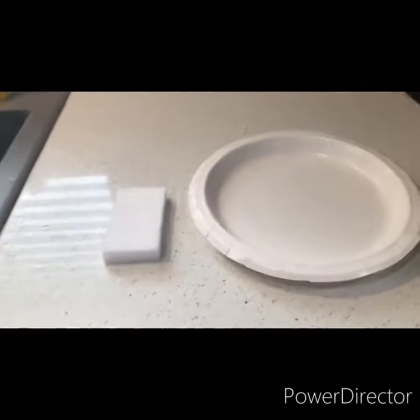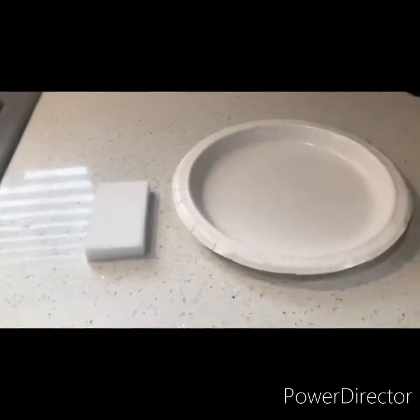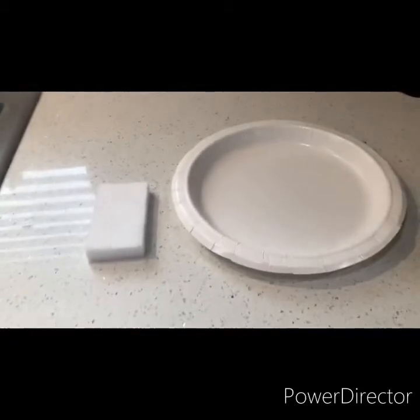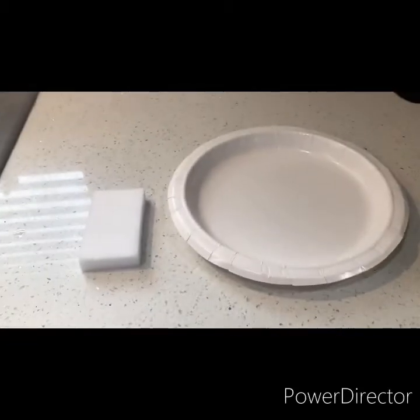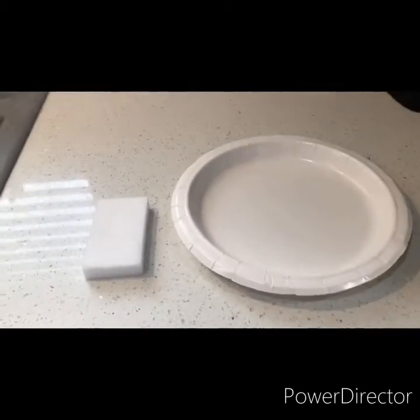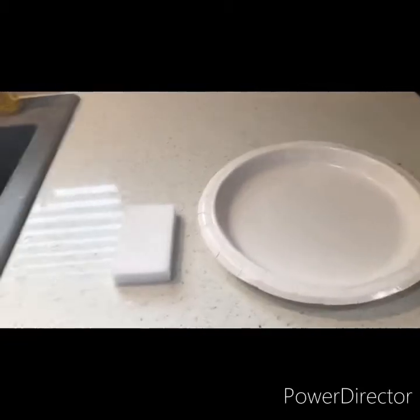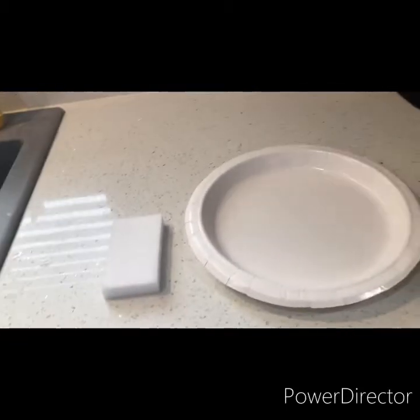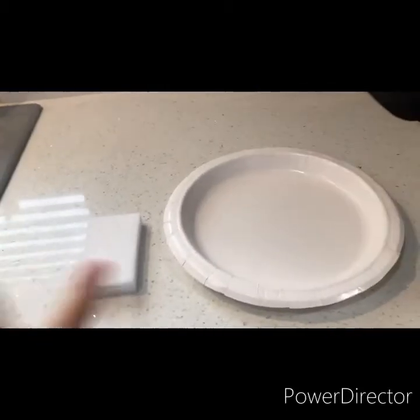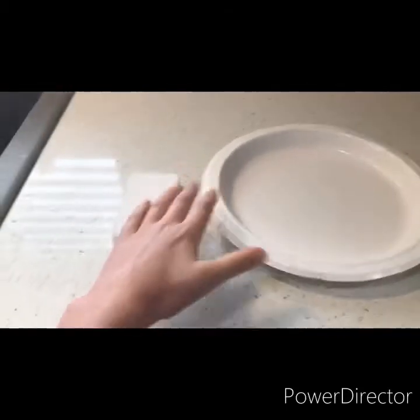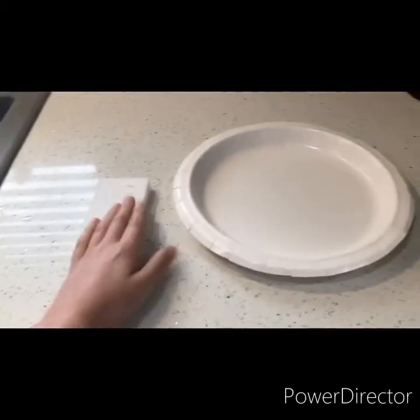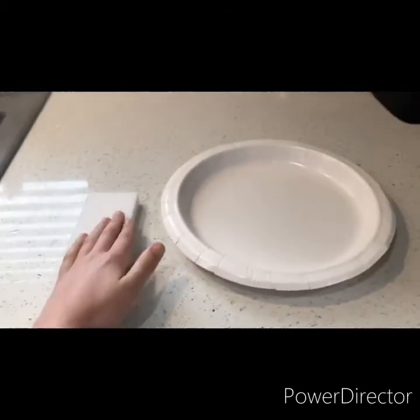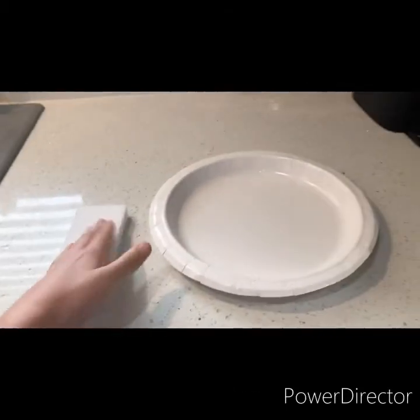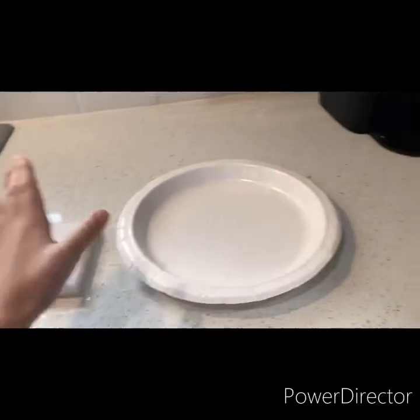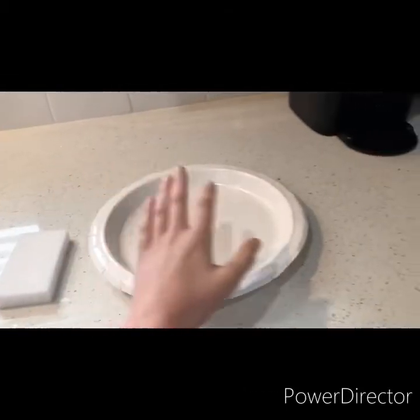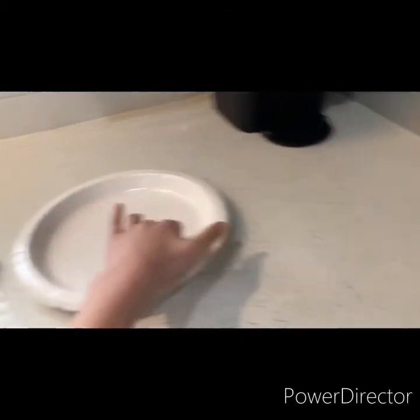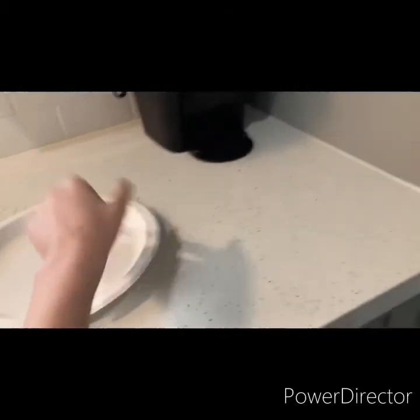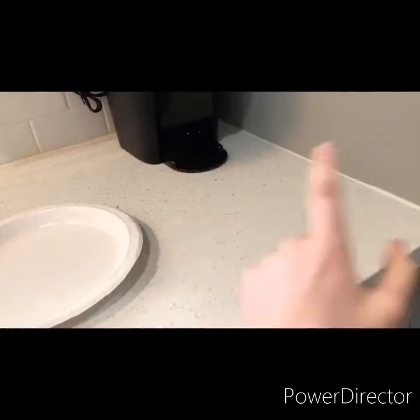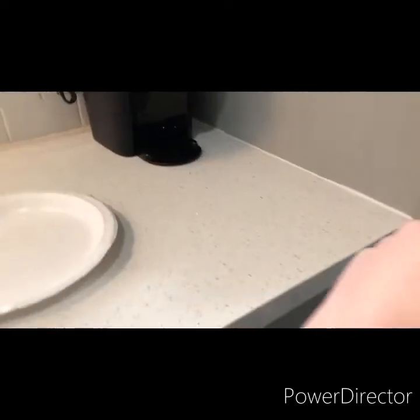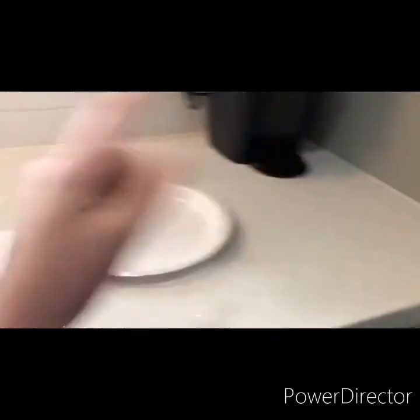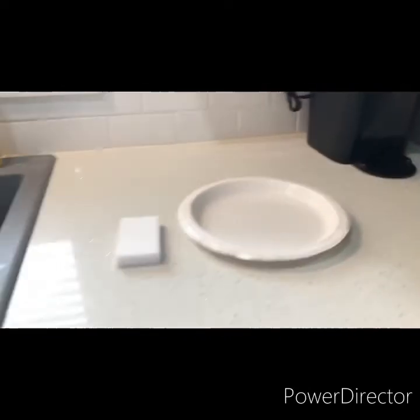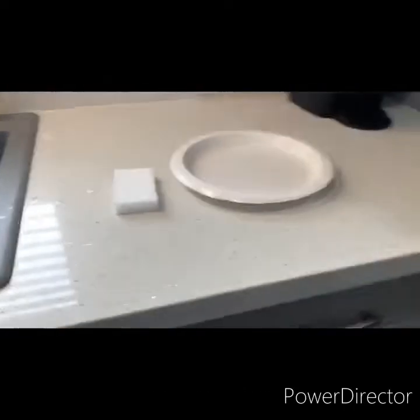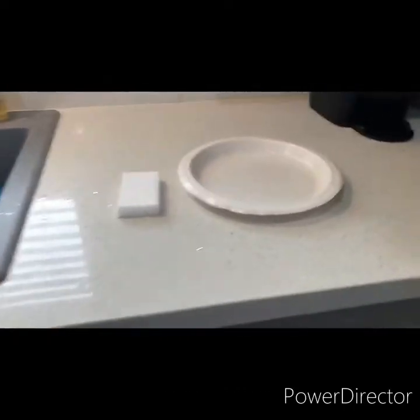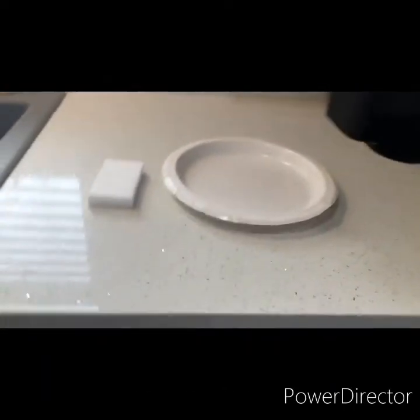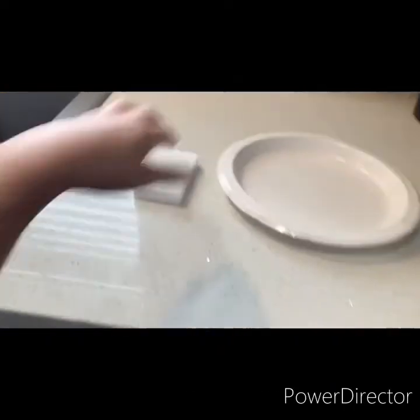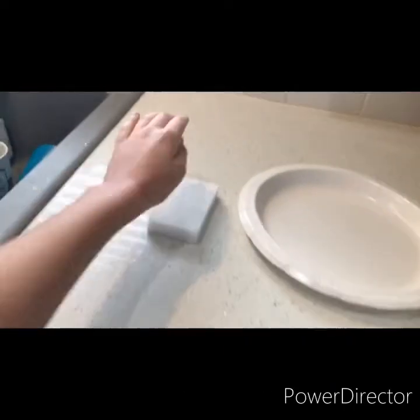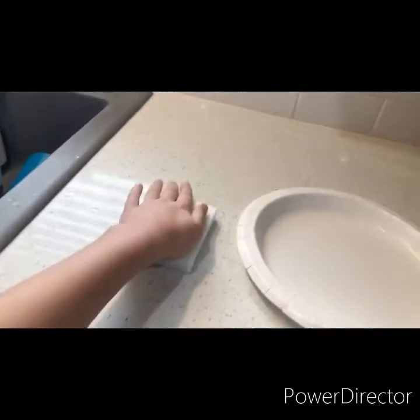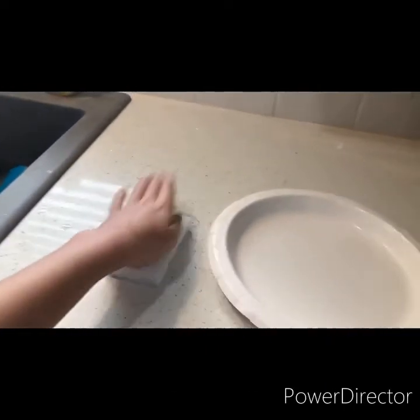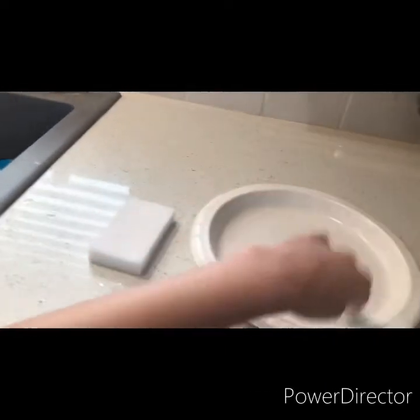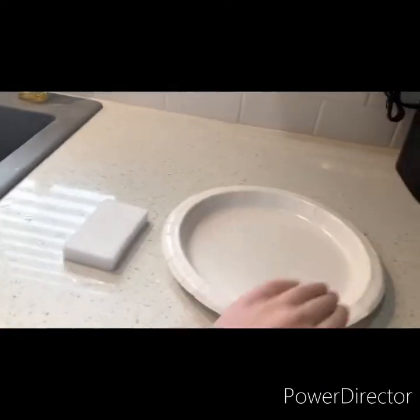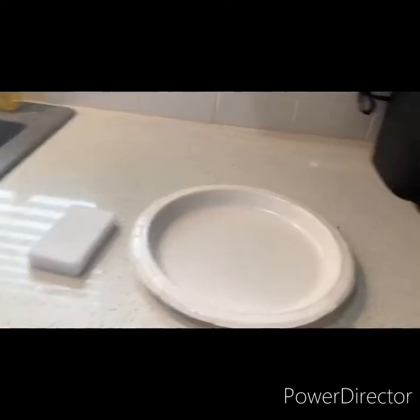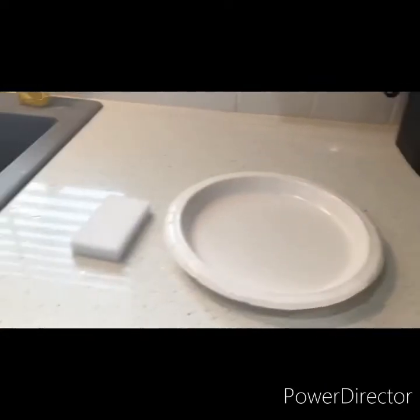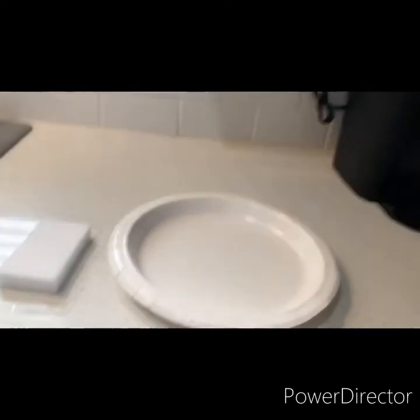Guys, today we're doing an experiment where I'll put a wet sponge on a plate and put it in the freezer. In this experiment, you'll need a wet sponge, a plate, and obviously a freezer.